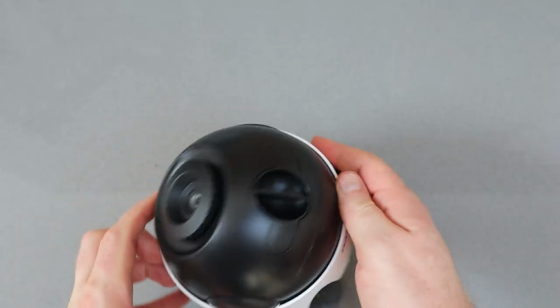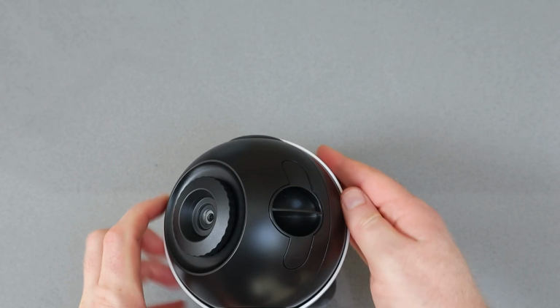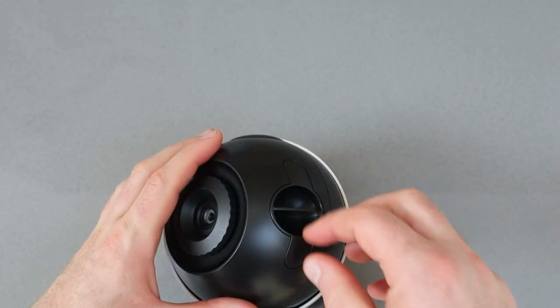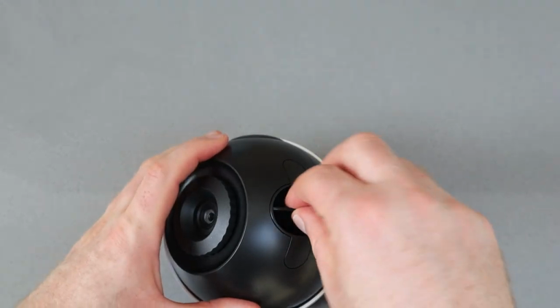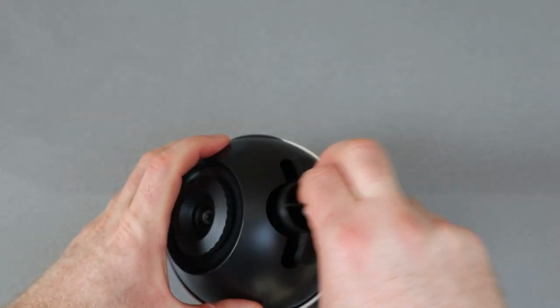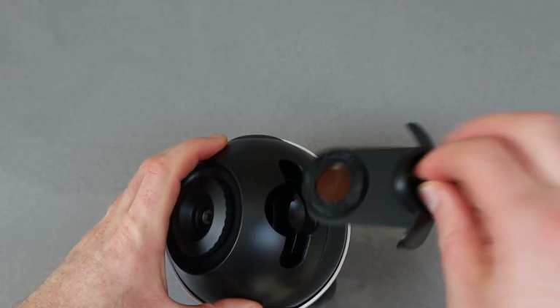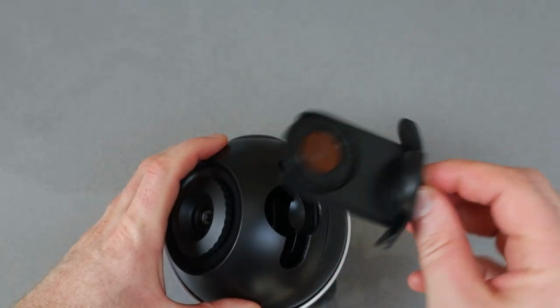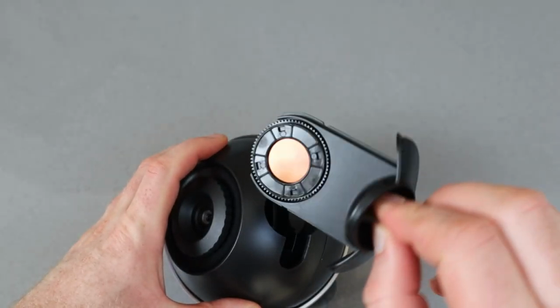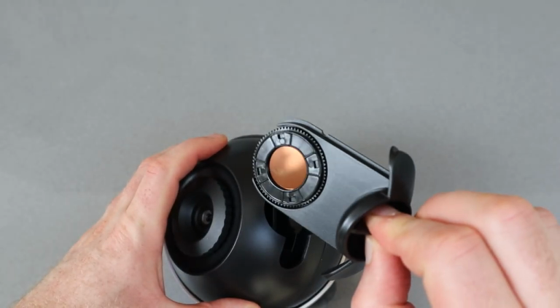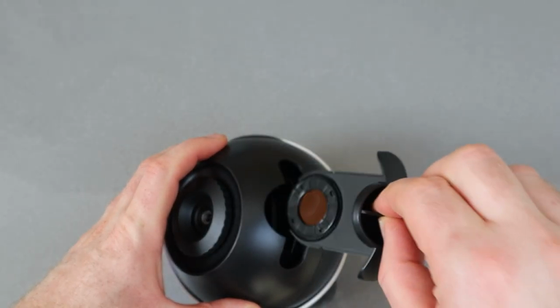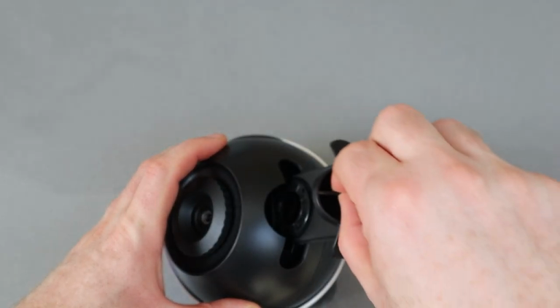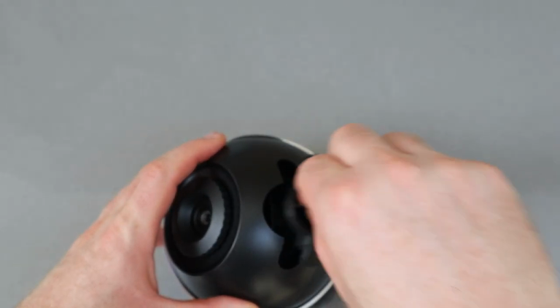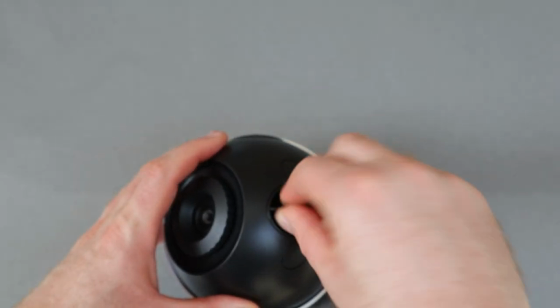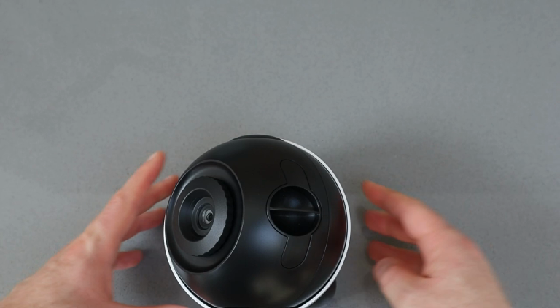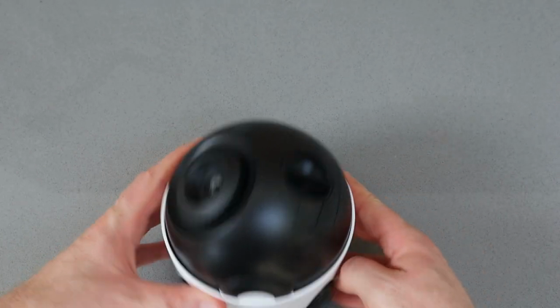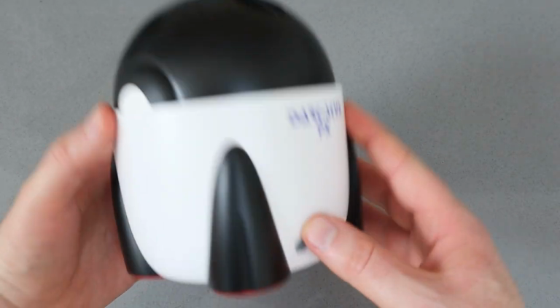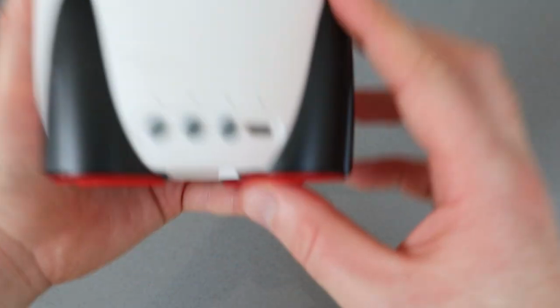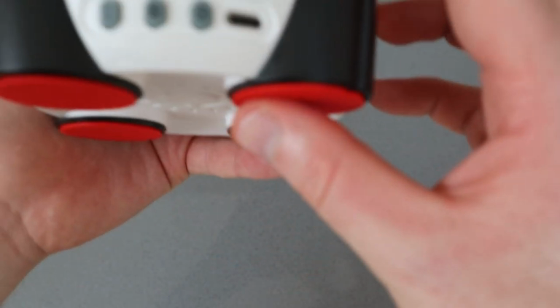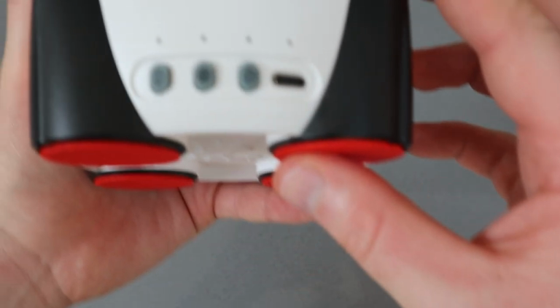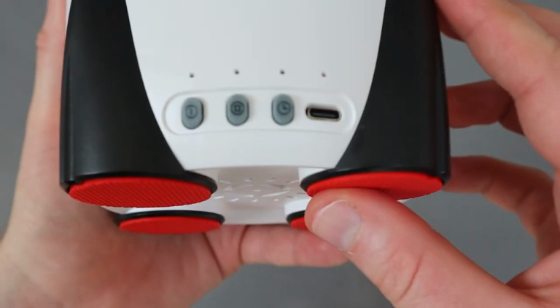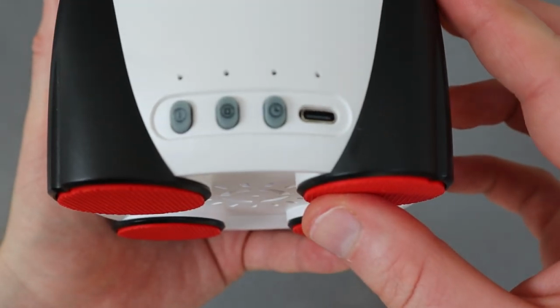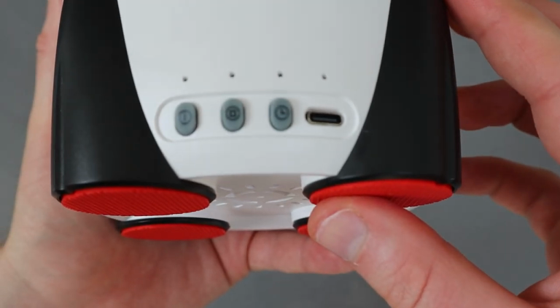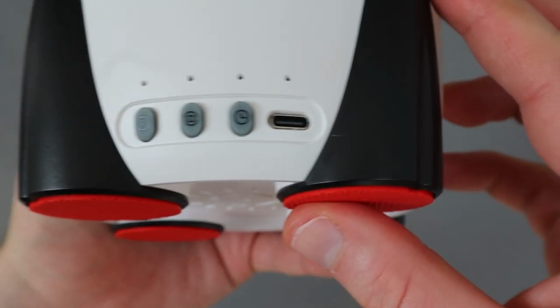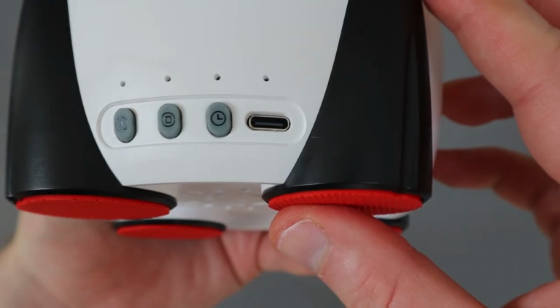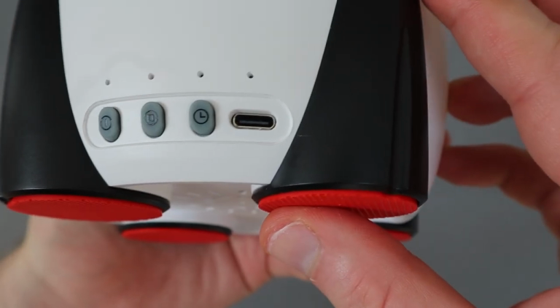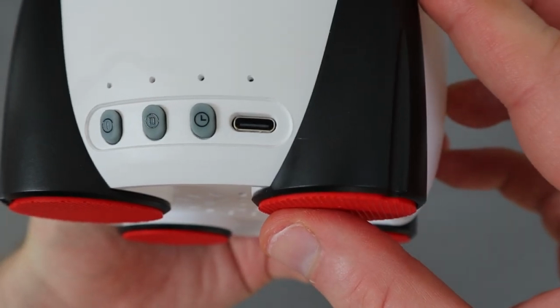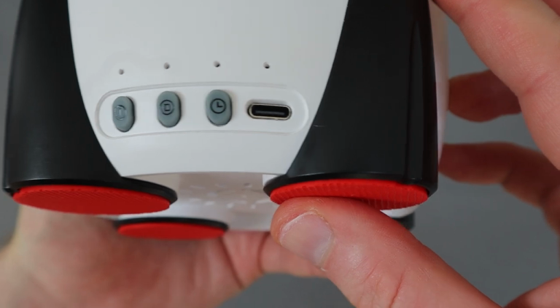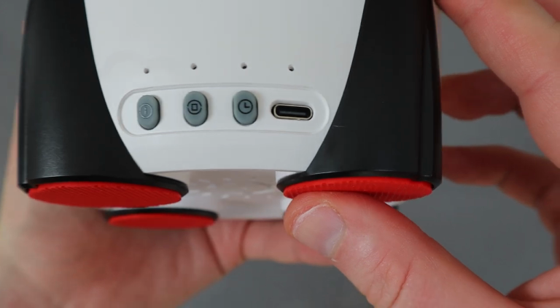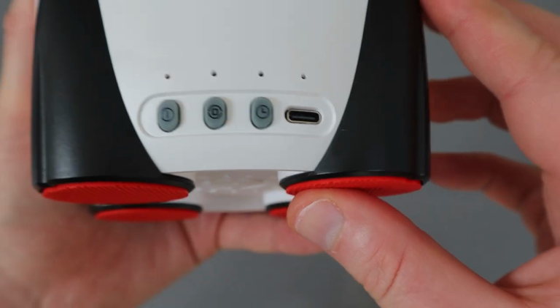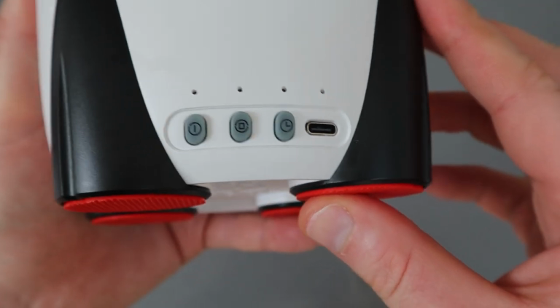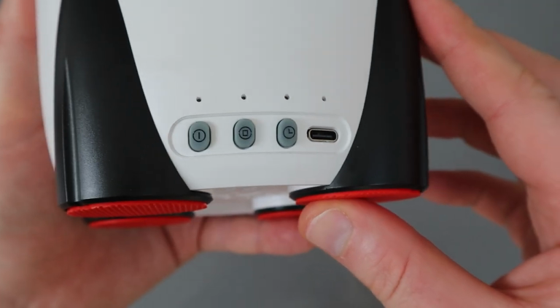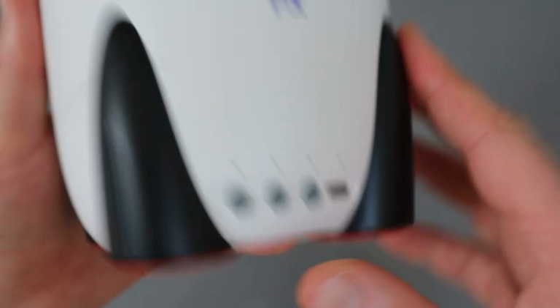It's got a rotating top and a focus wheel, and it can take several different types of discs so you're not stuck with just one — you'll be able to purchase additional discs as they are made available. There are controls on the bottom for power, rotation, and timer, and that's also where you charge it up.